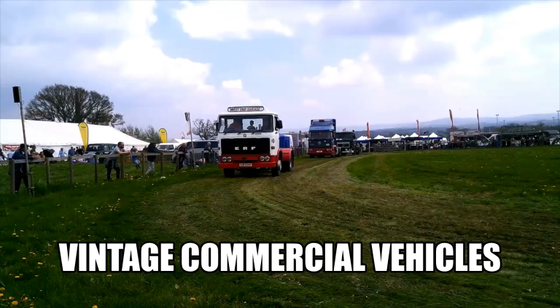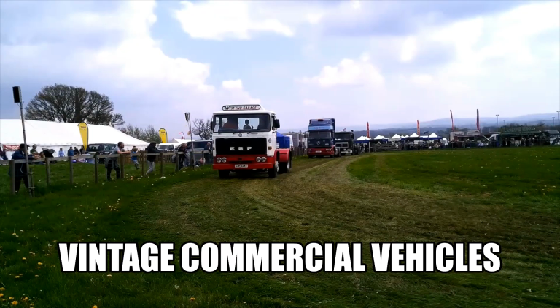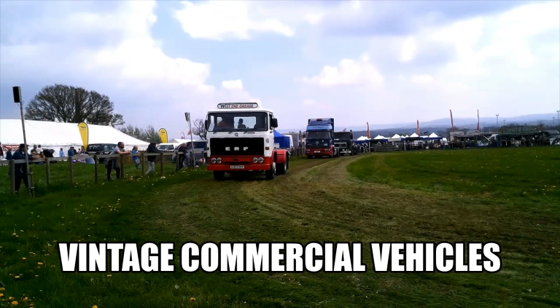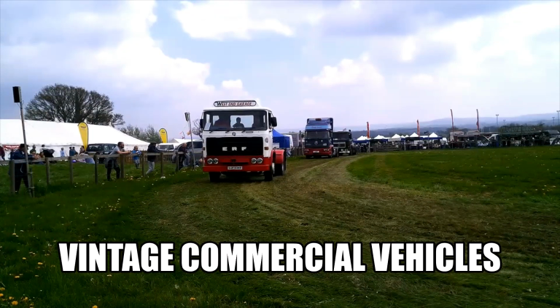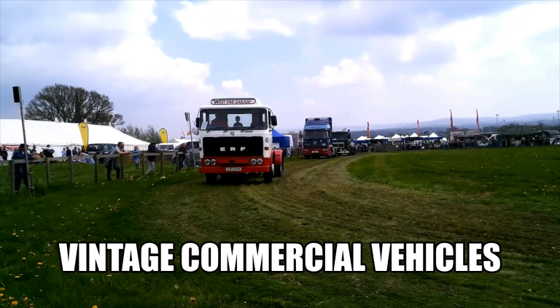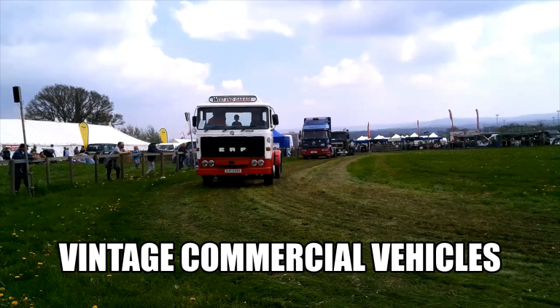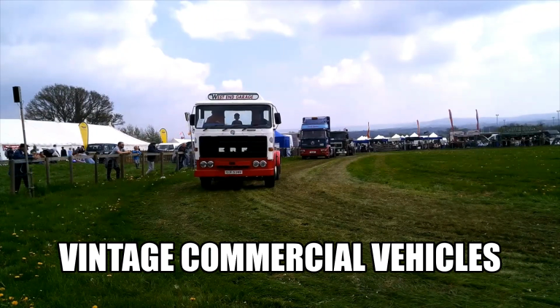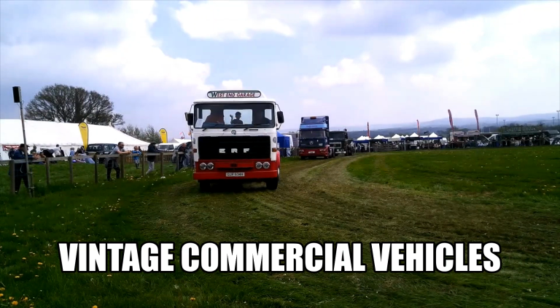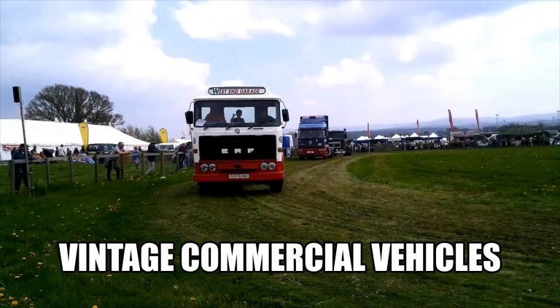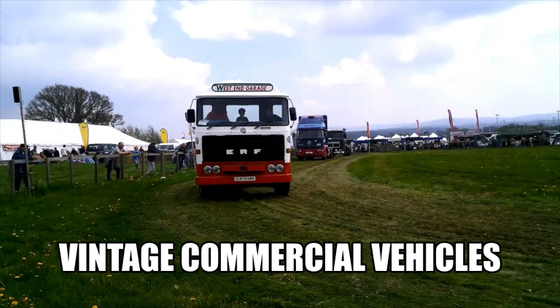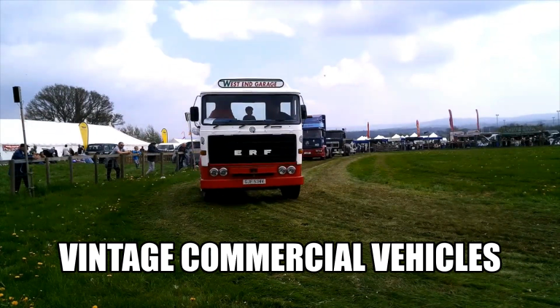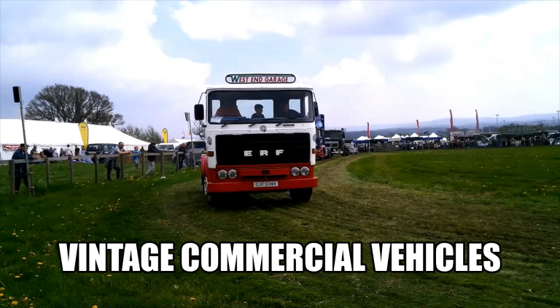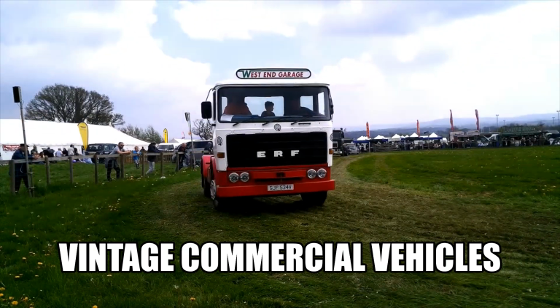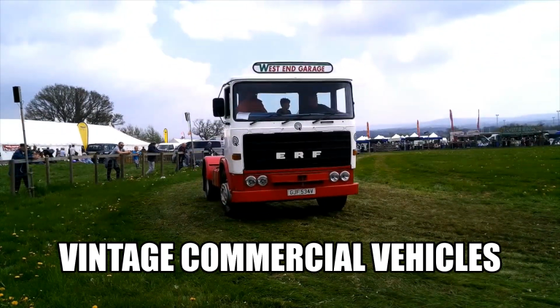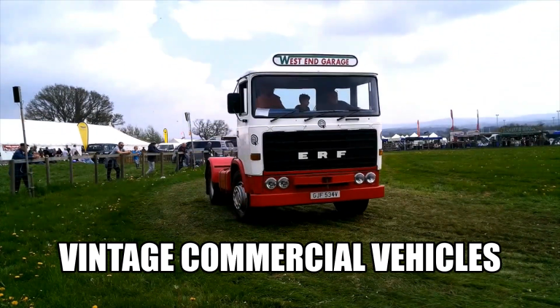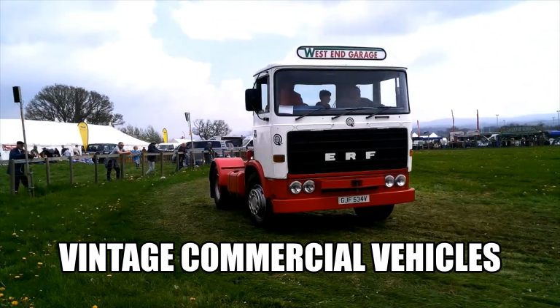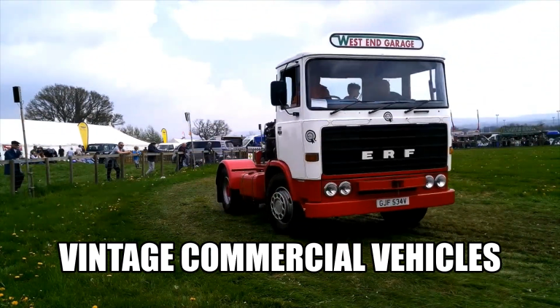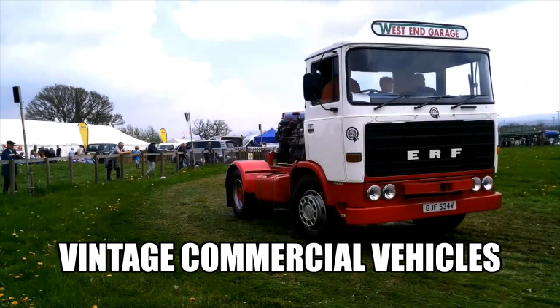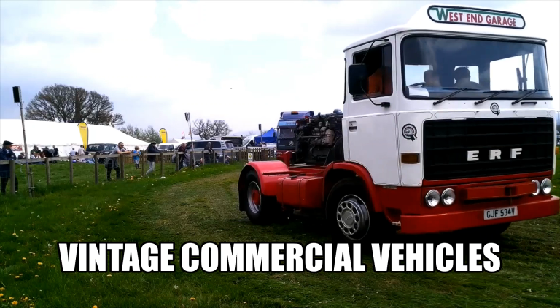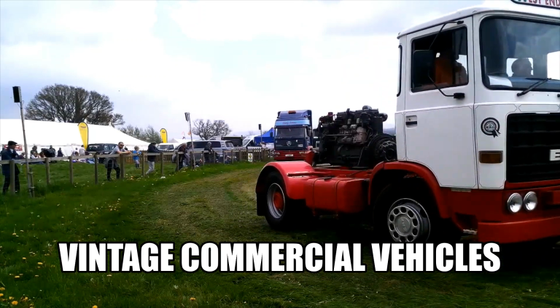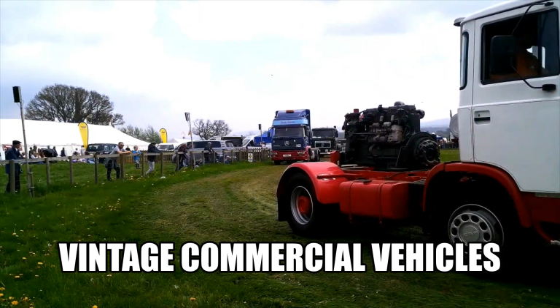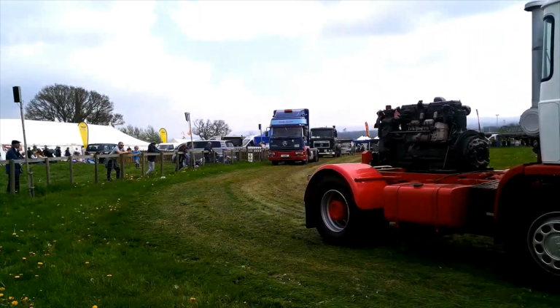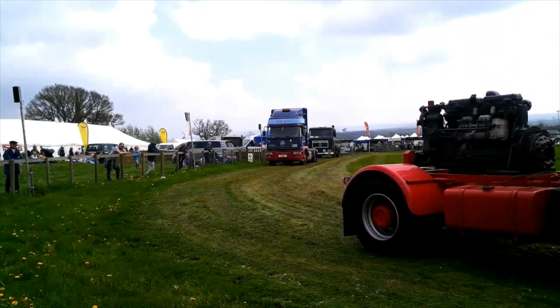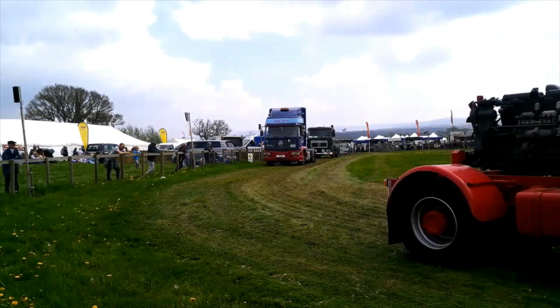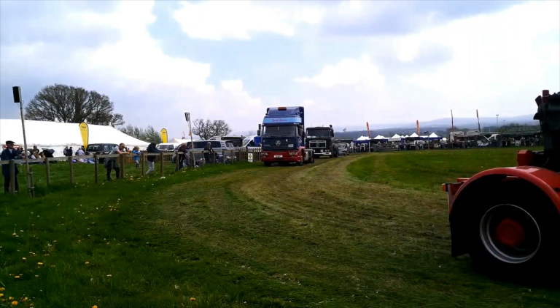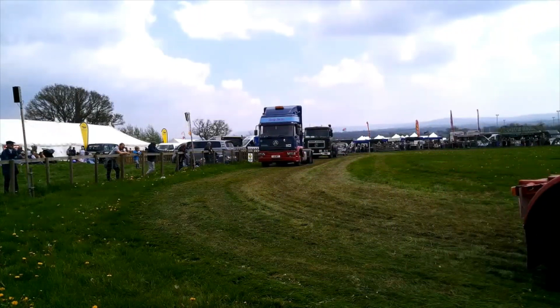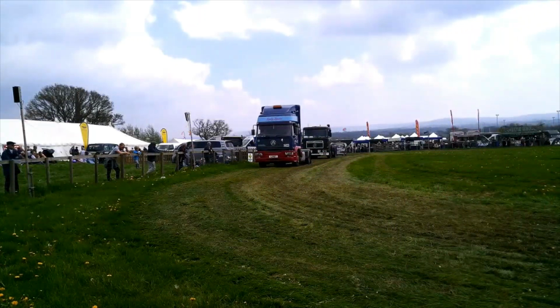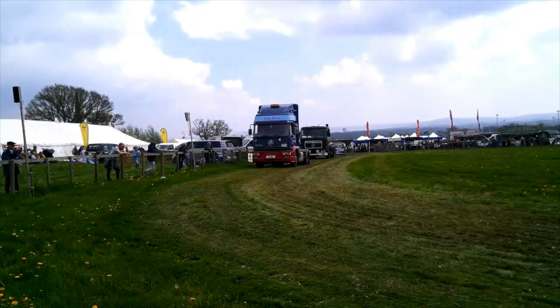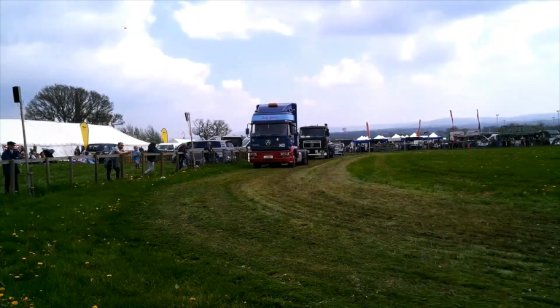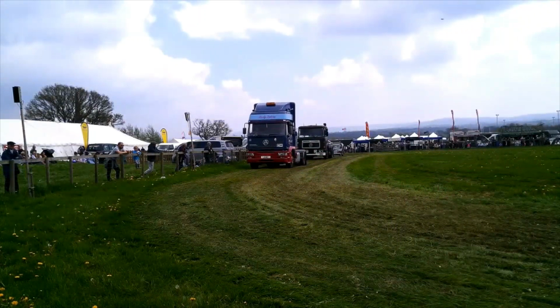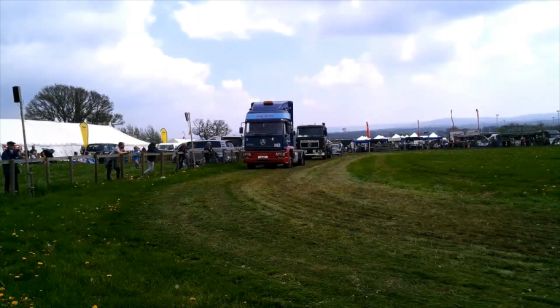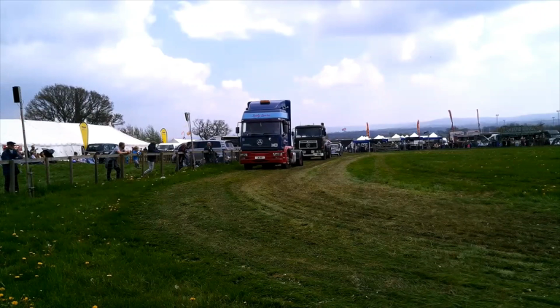Transport companies bought these vehicles and made their living and made a lot of money running these units. They were indestructible, totally reliable, and just got on with the job, albeit somewhat slow.